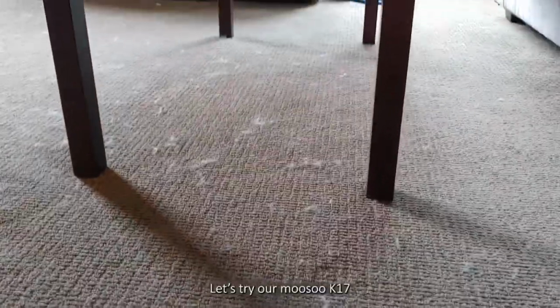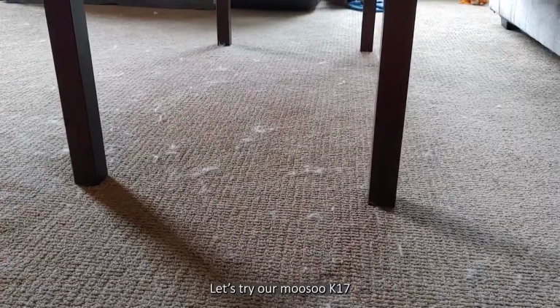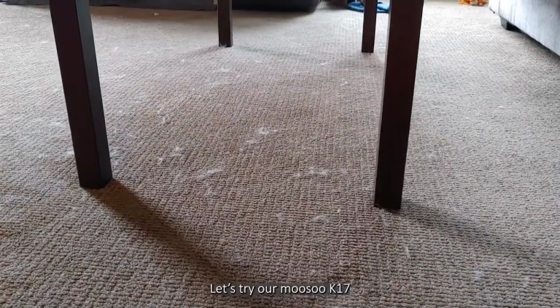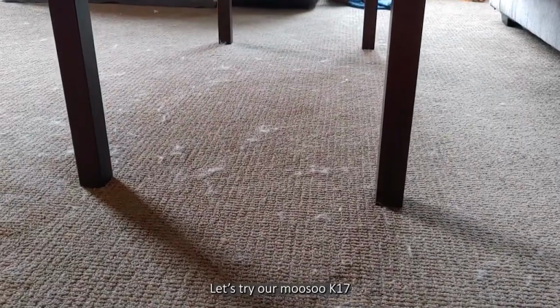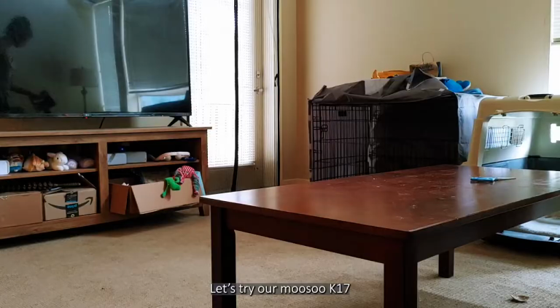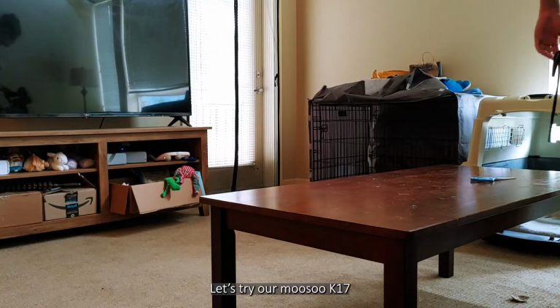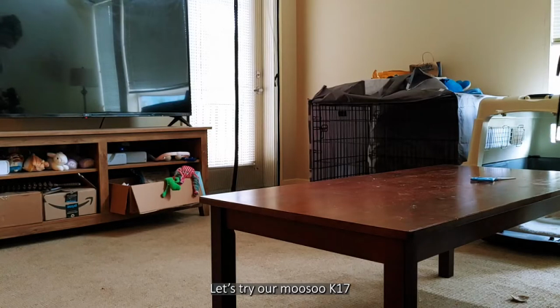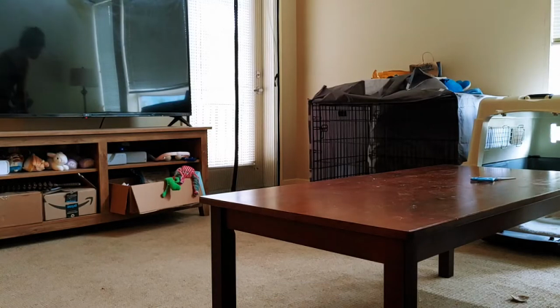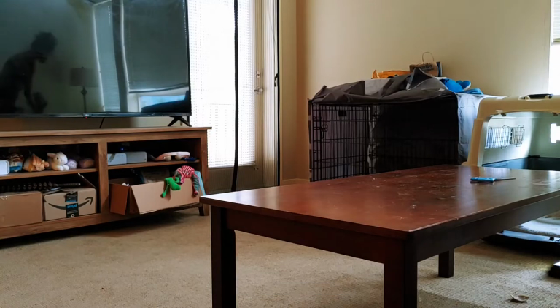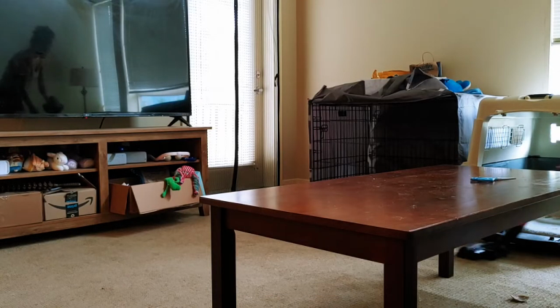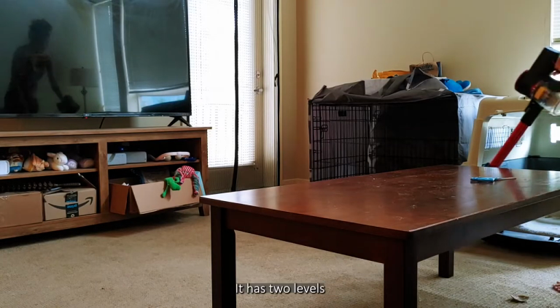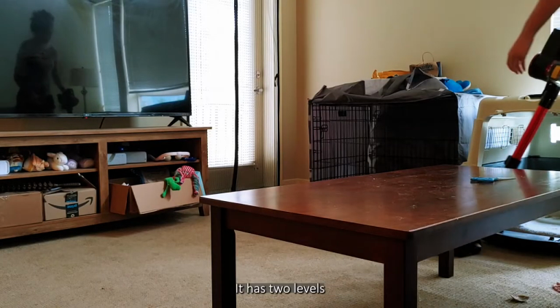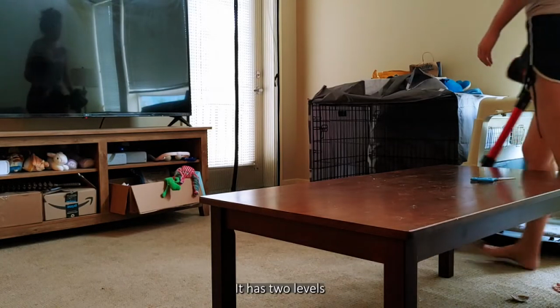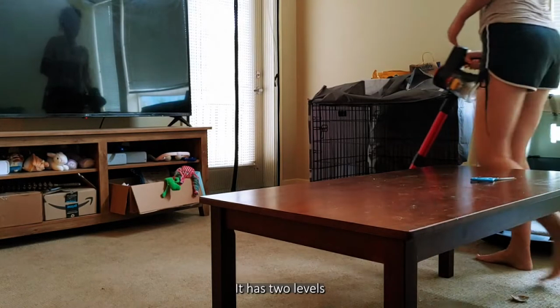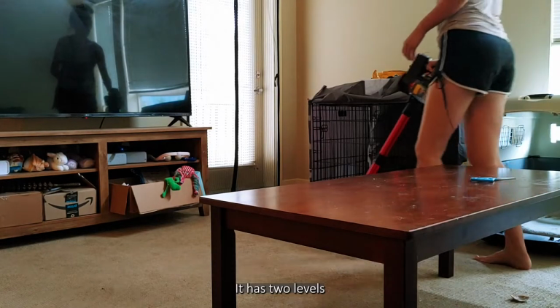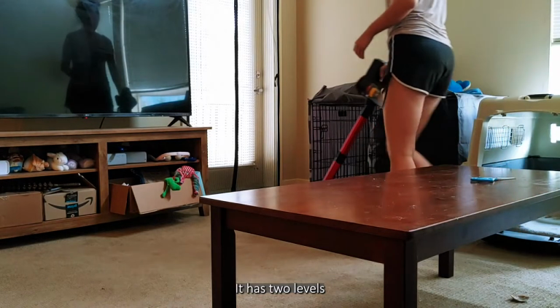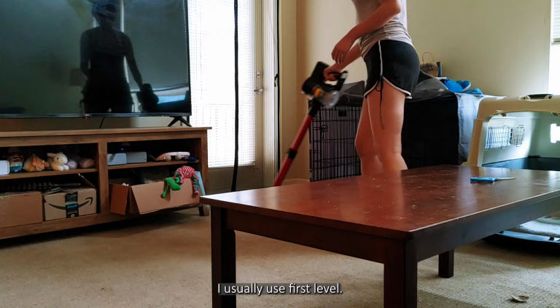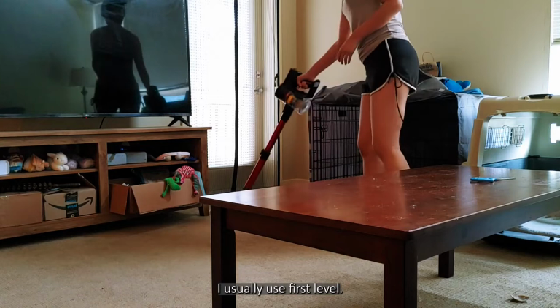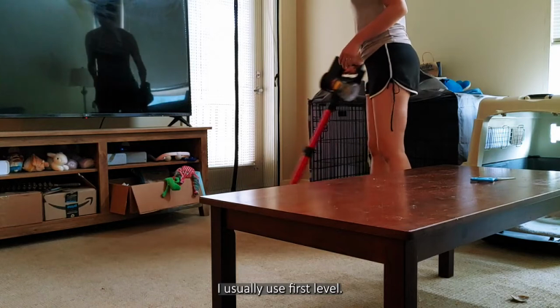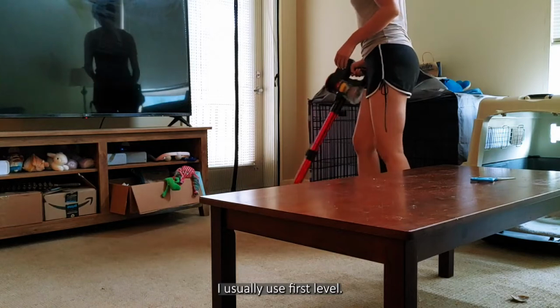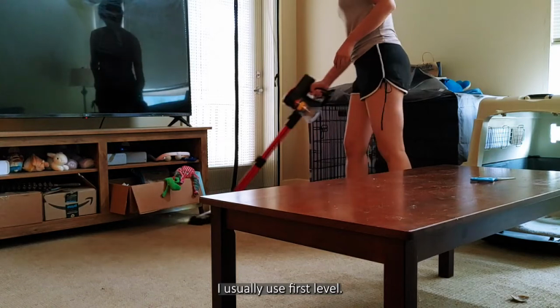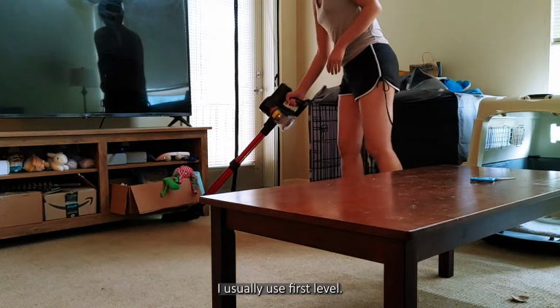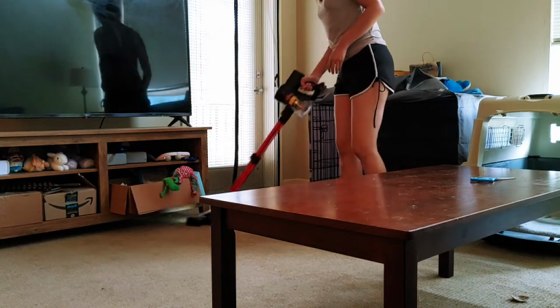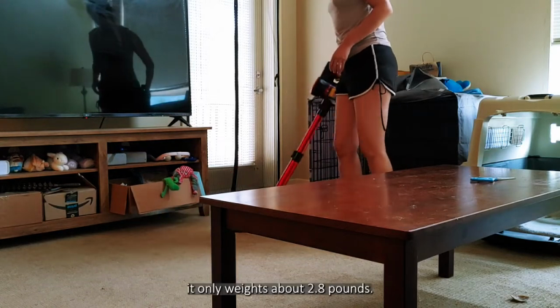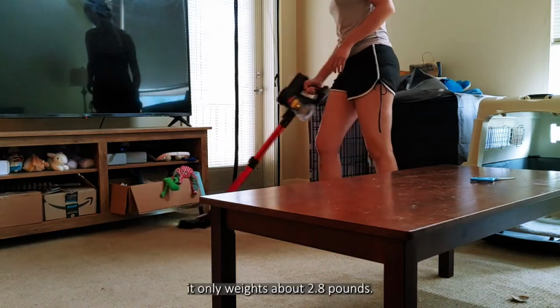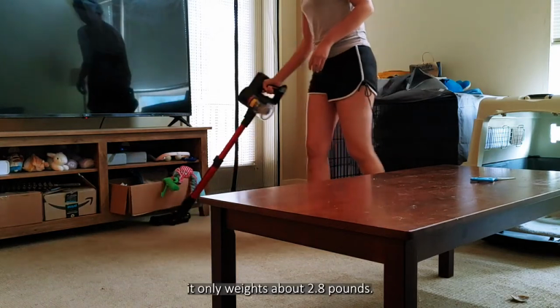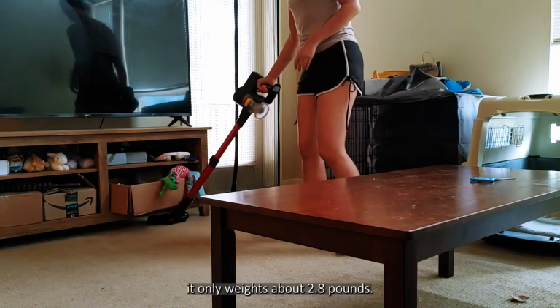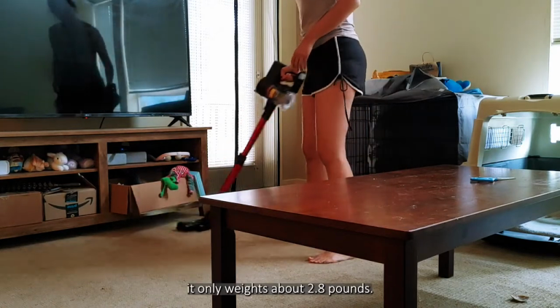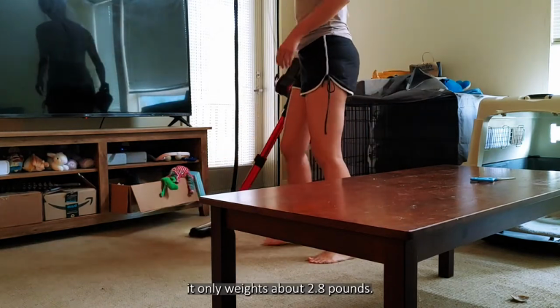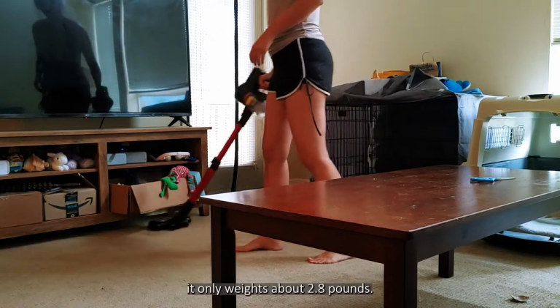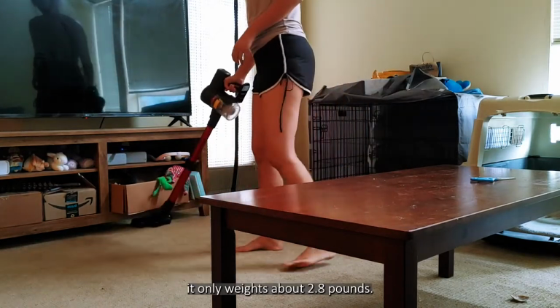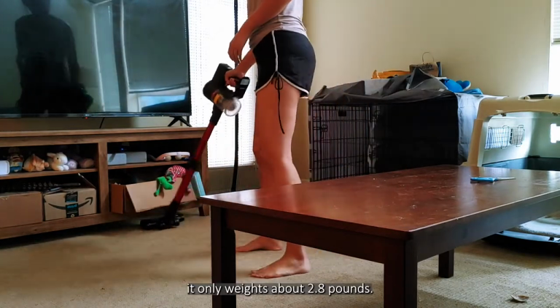Let's try our Munson Casamante. It has 2 levels. I usually use the first level. It only weighs about 2.8 pounds.